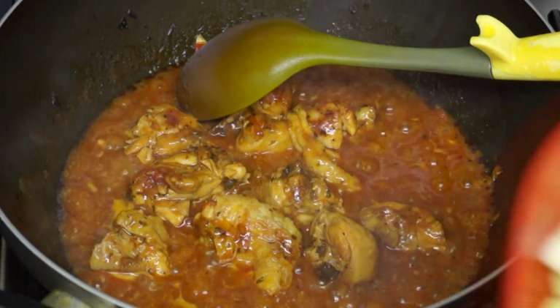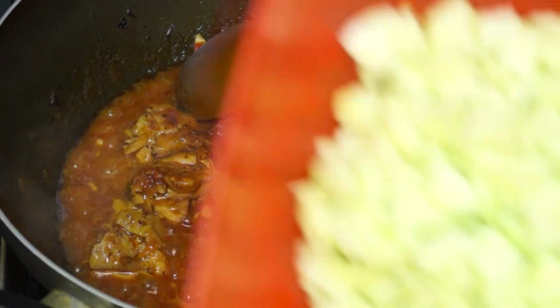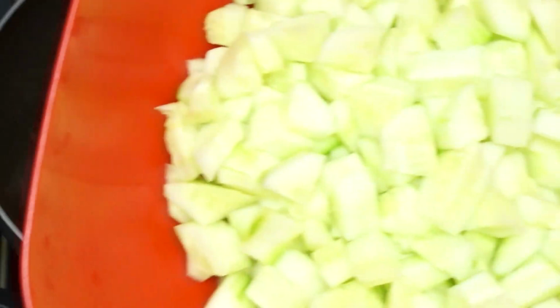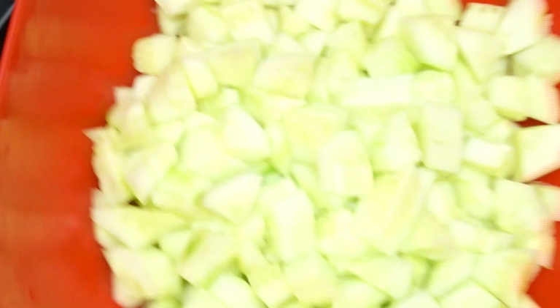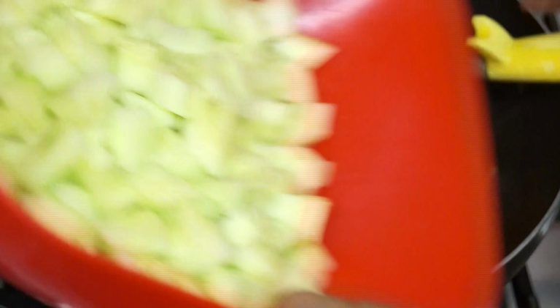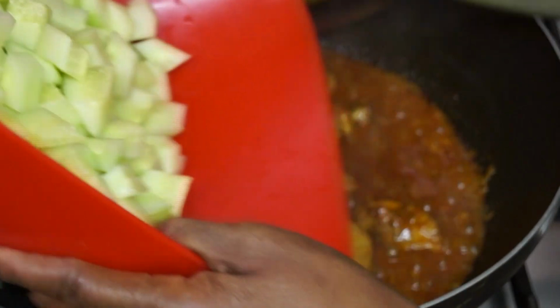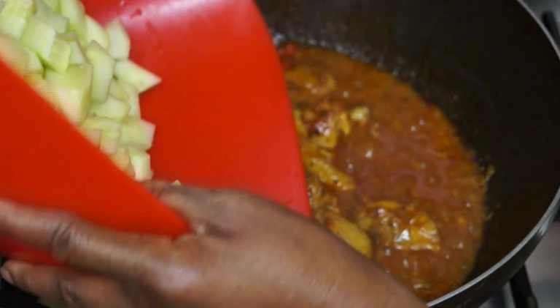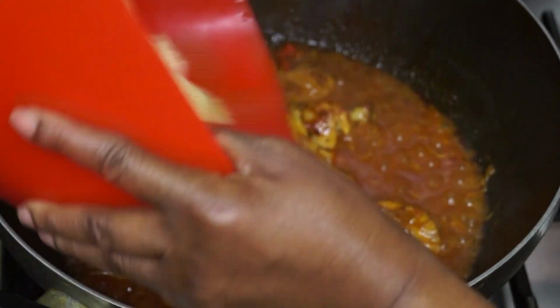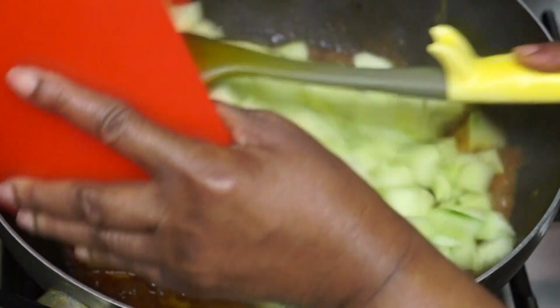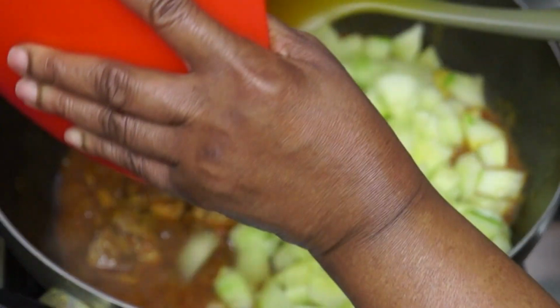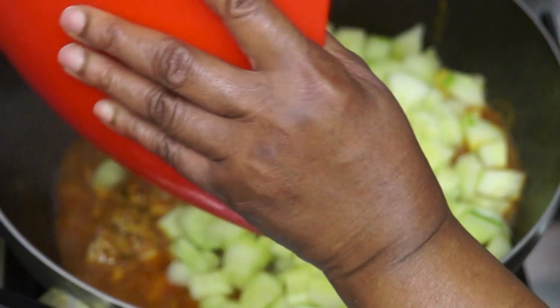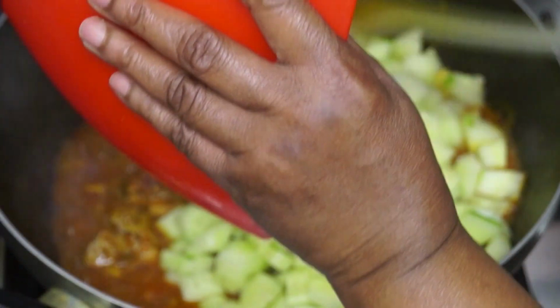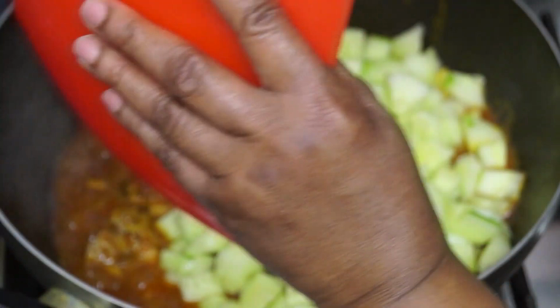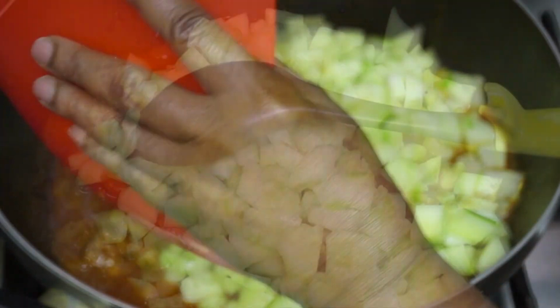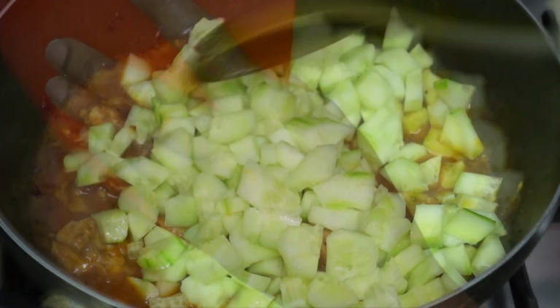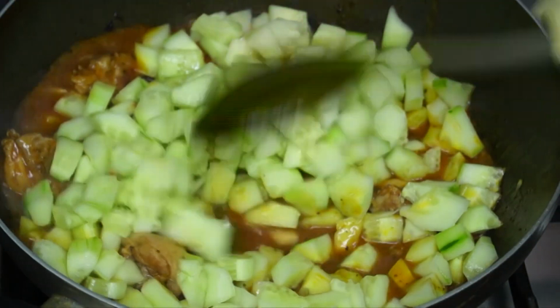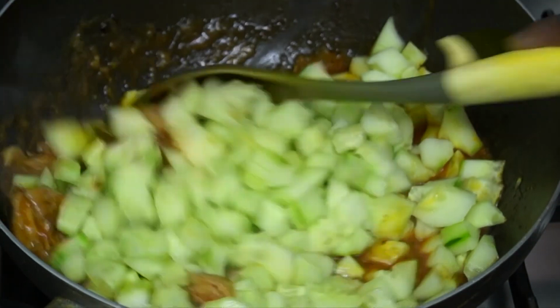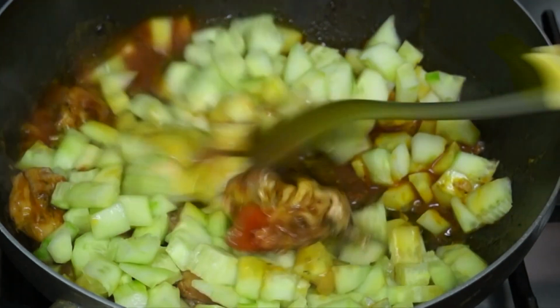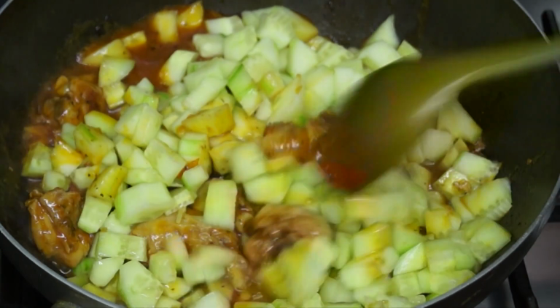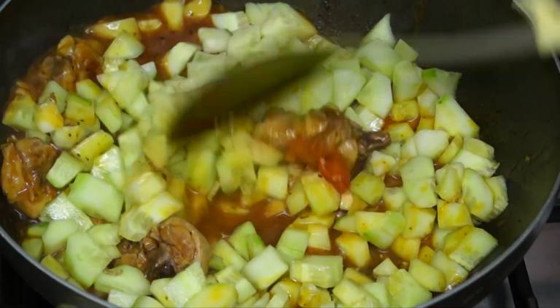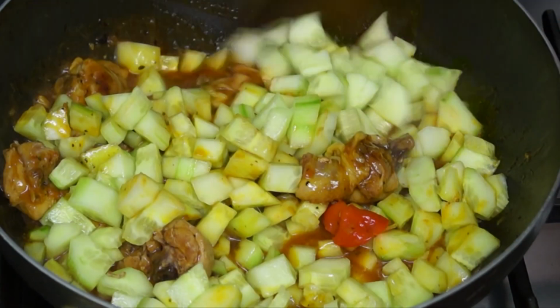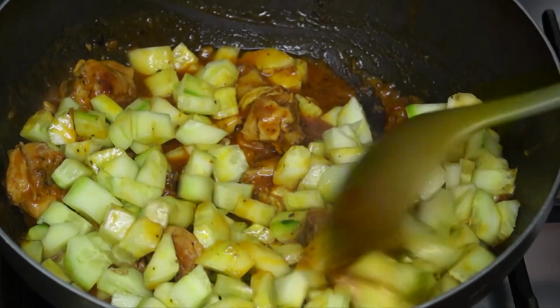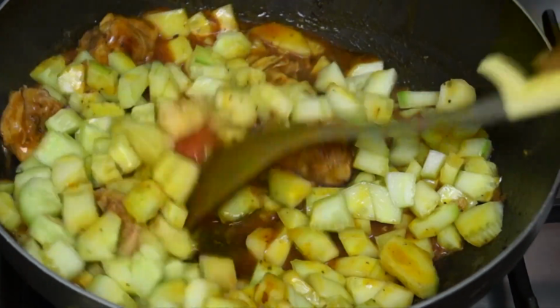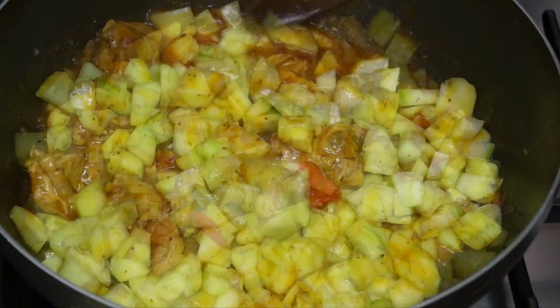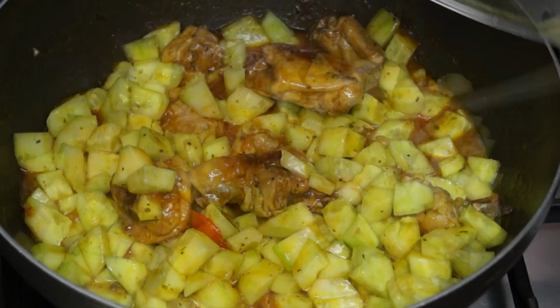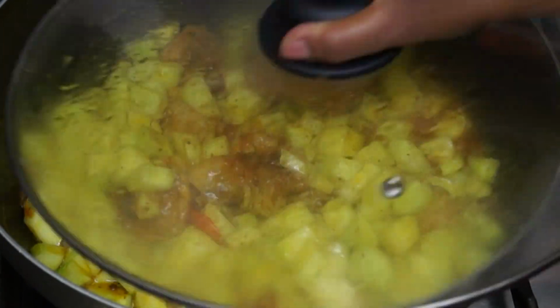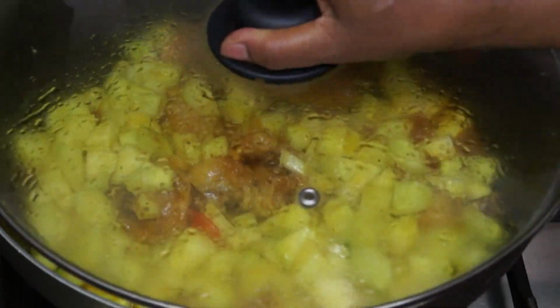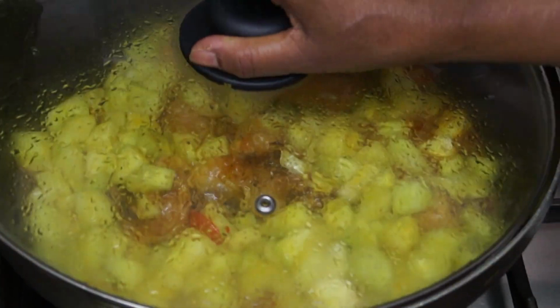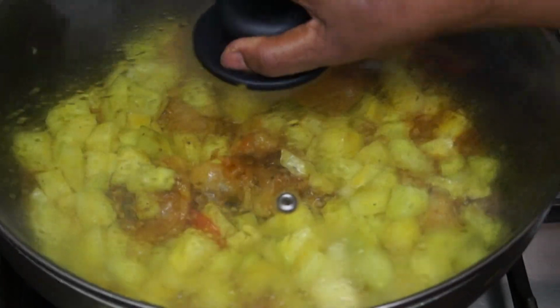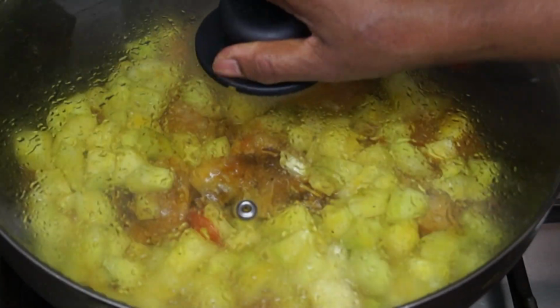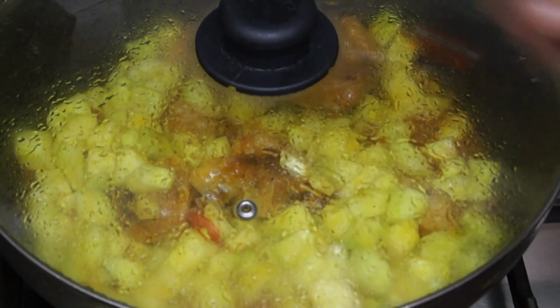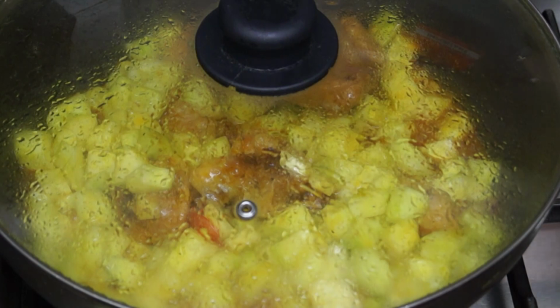I'm adding in my cucumbers now — I've used two cucumbers for this. I'm going to give this a quick stir, then cover our pot and allow it to cook until the cucumbers are soft.